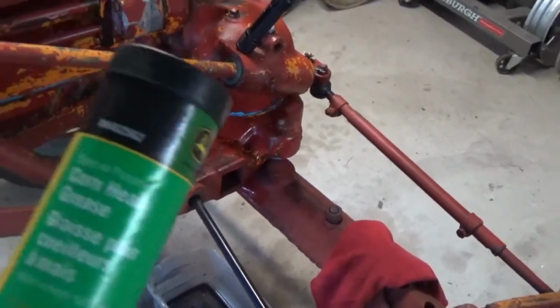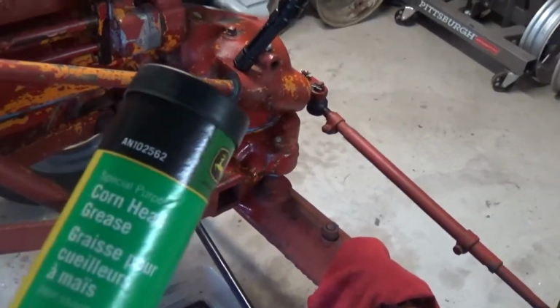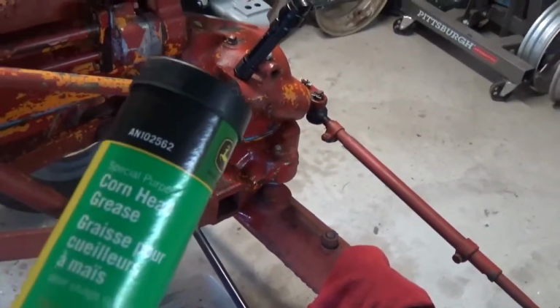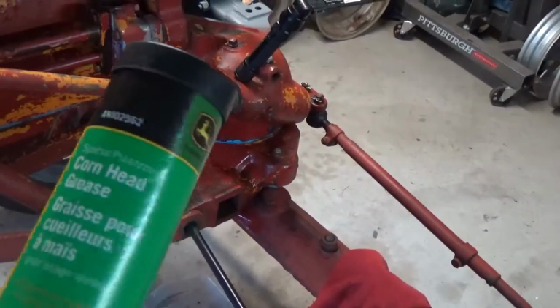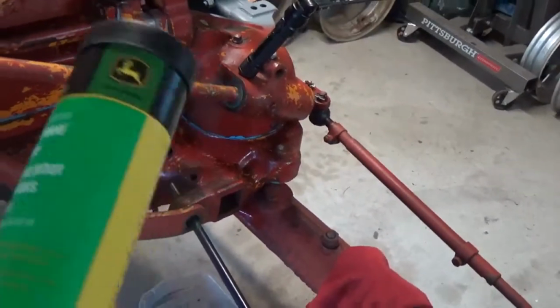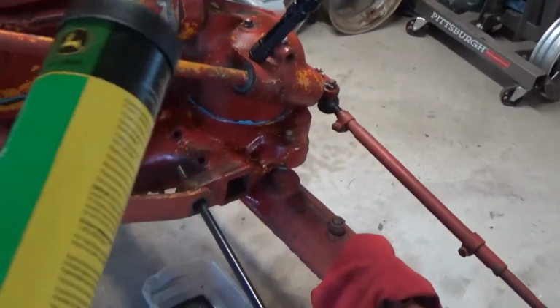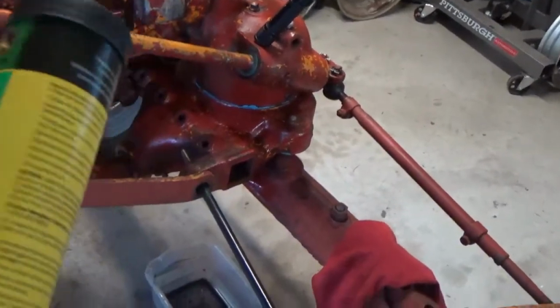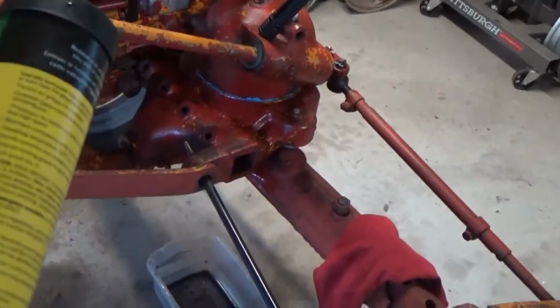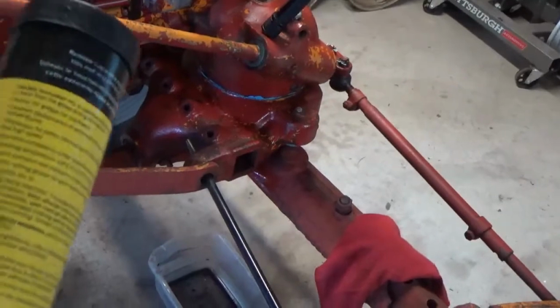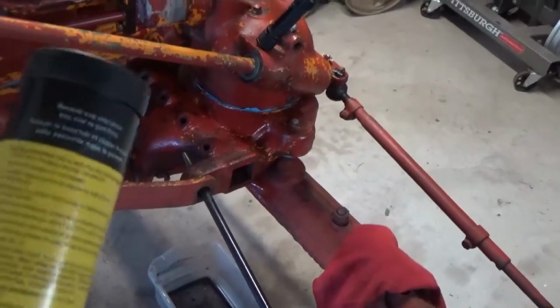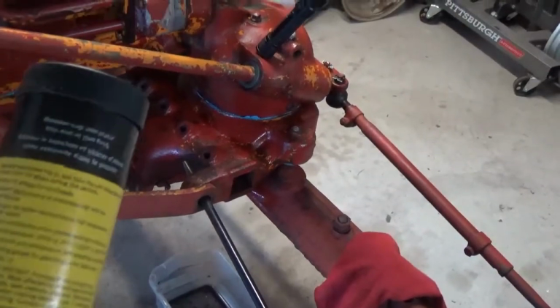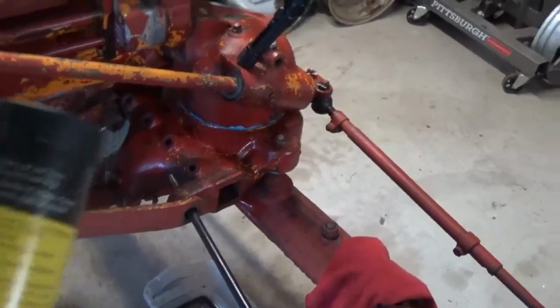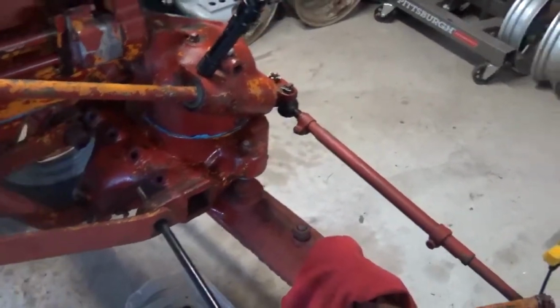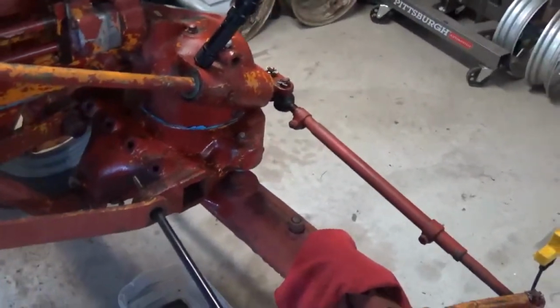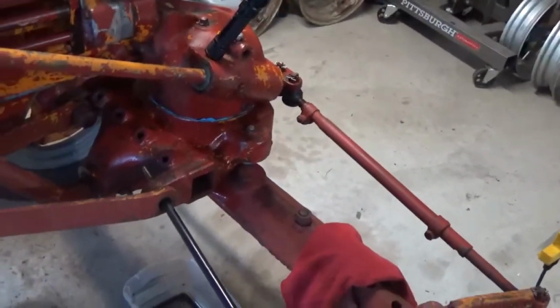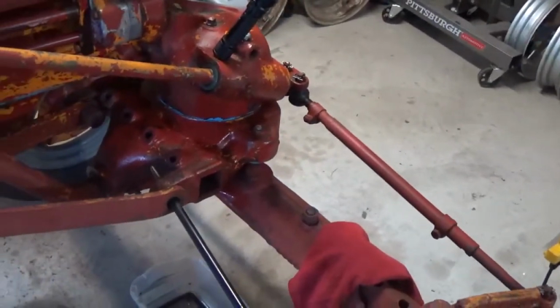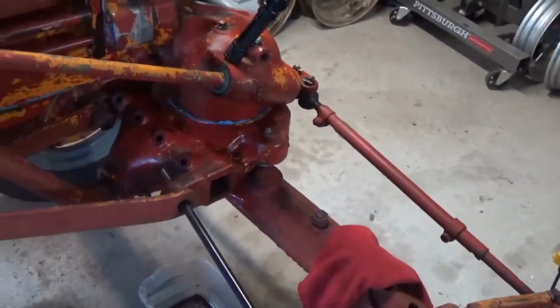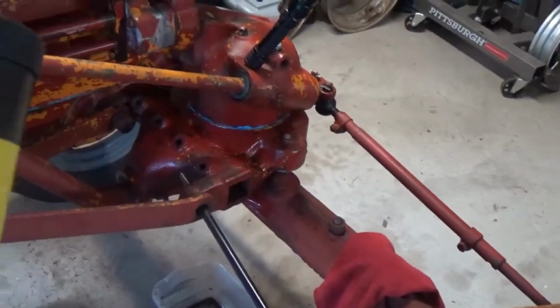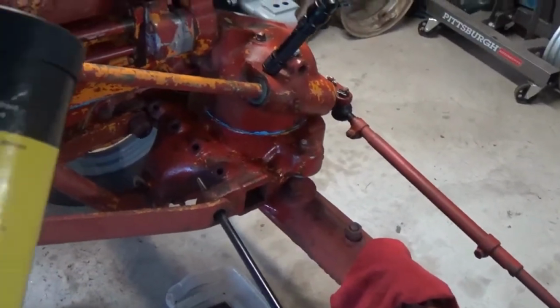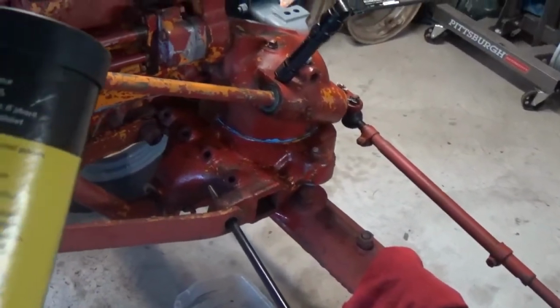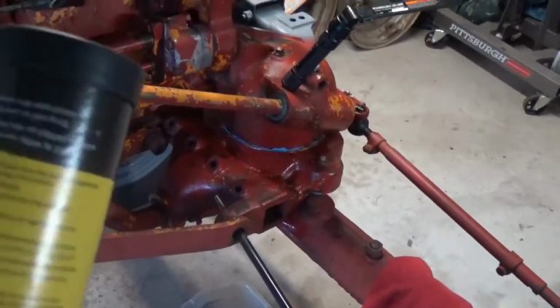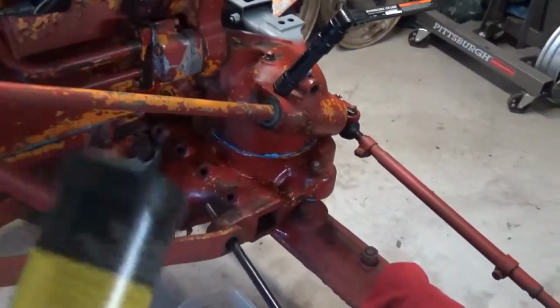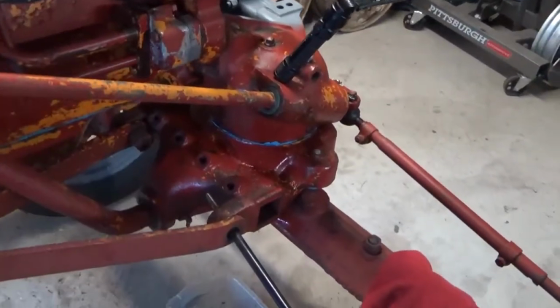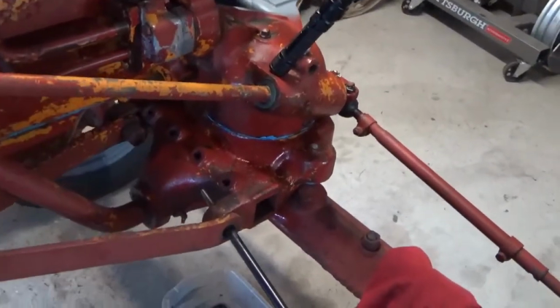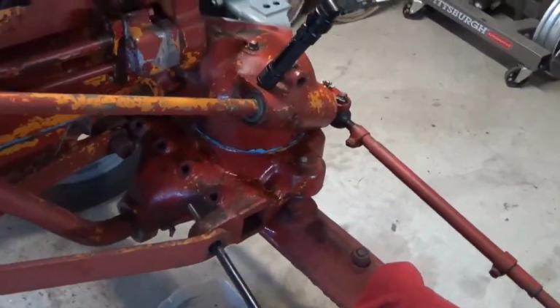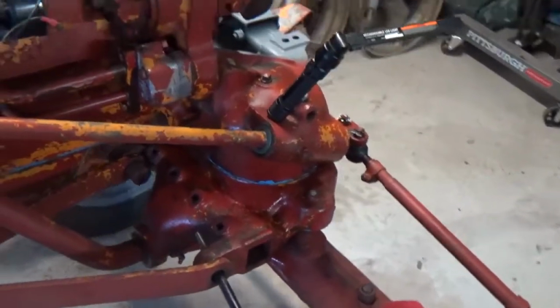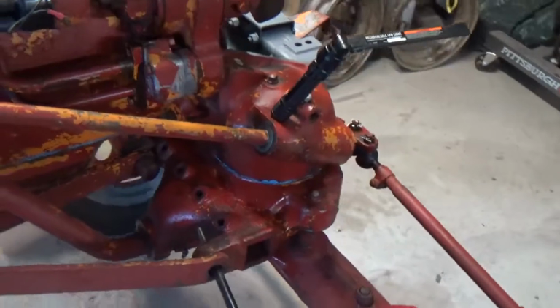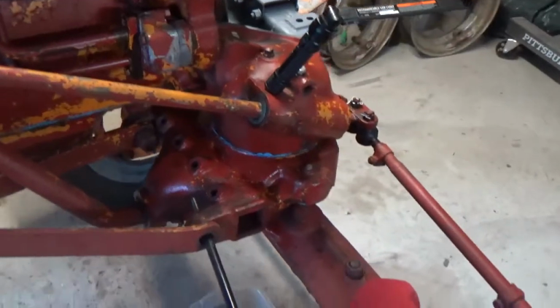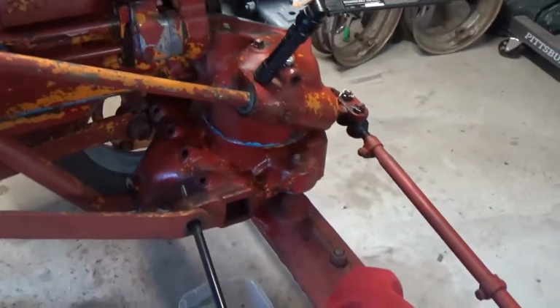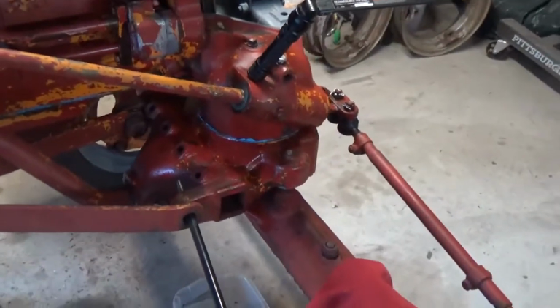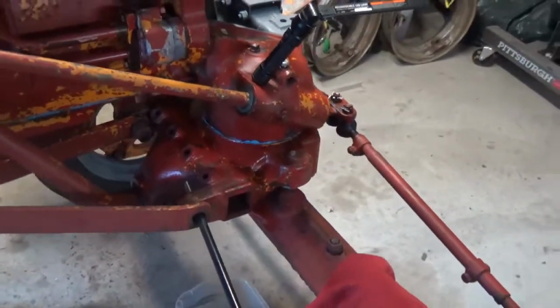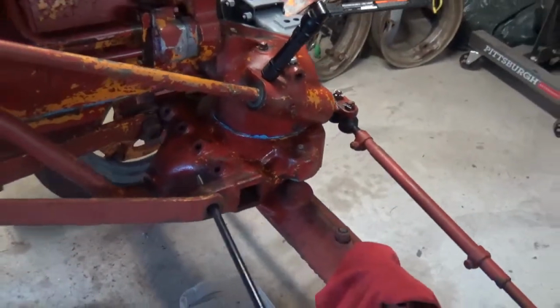It doesn't have anything to do with corn. I was talking to a gentleman who sold it. It has to do with a corn head gearbox on tractors, apparently in the processing of corn.